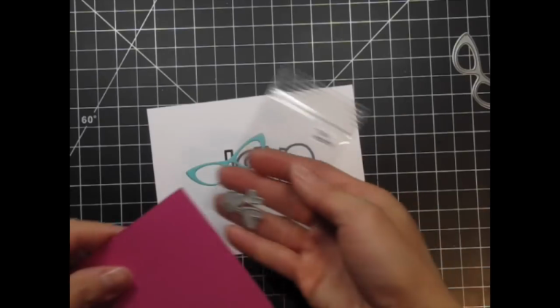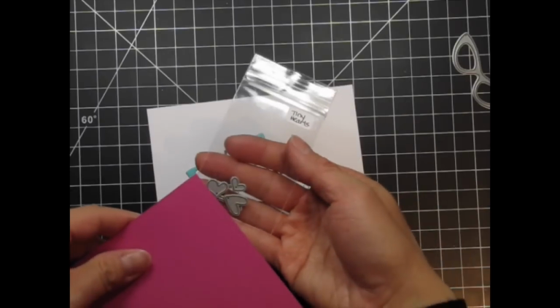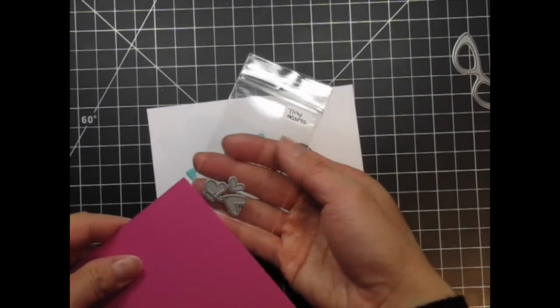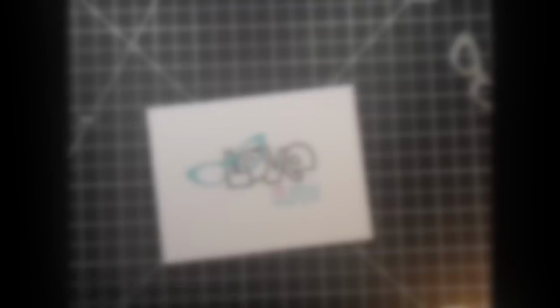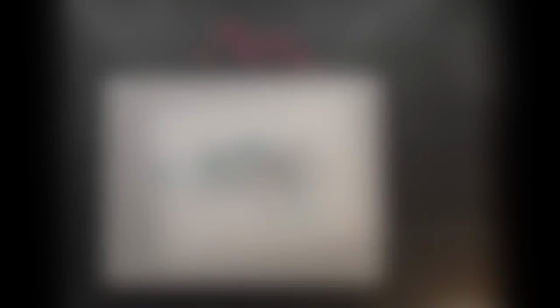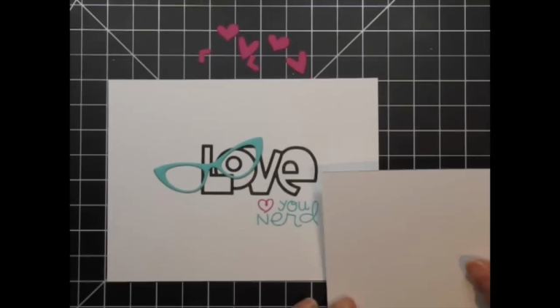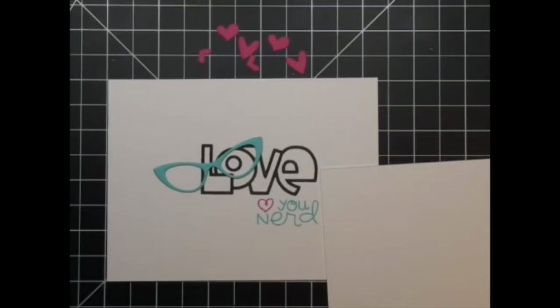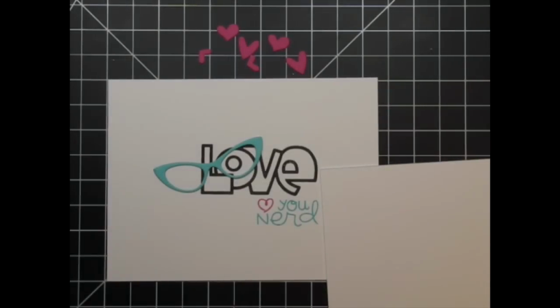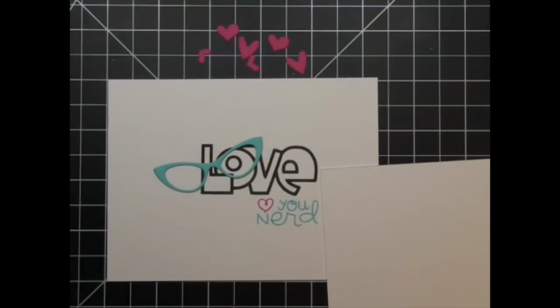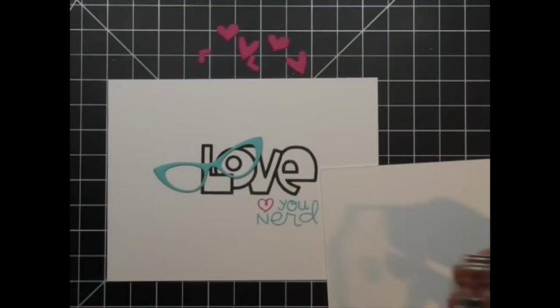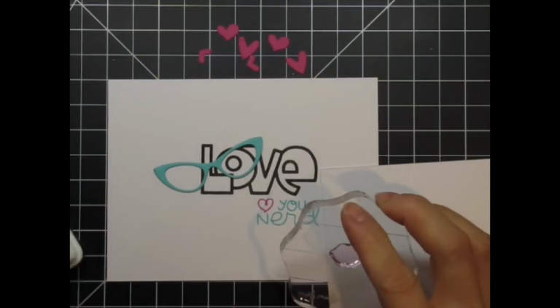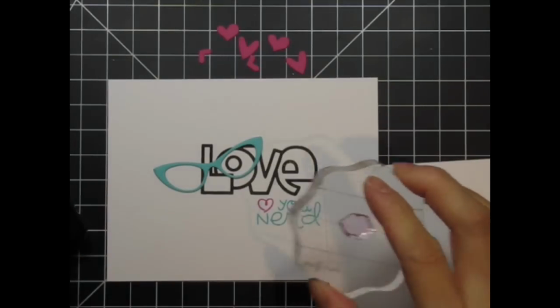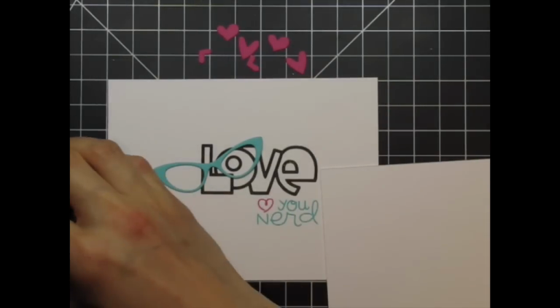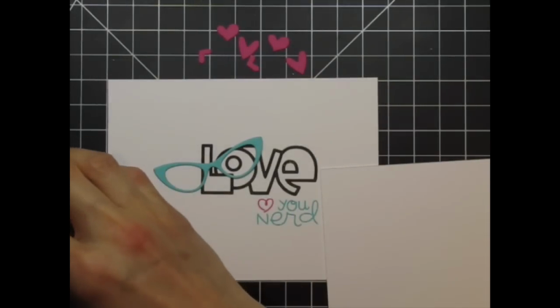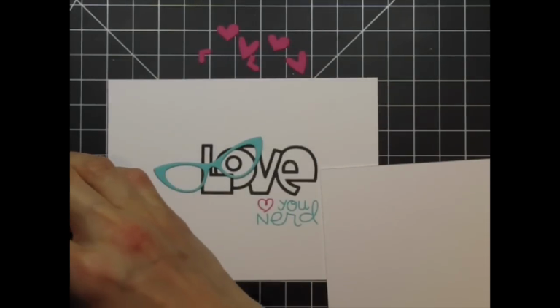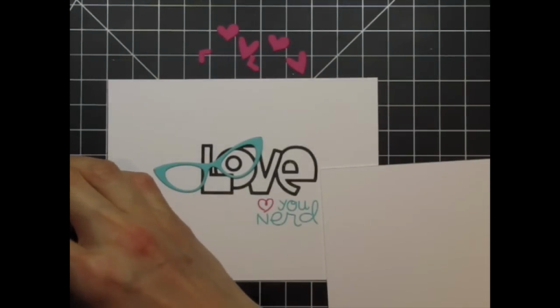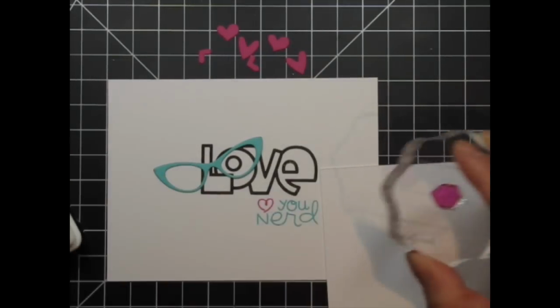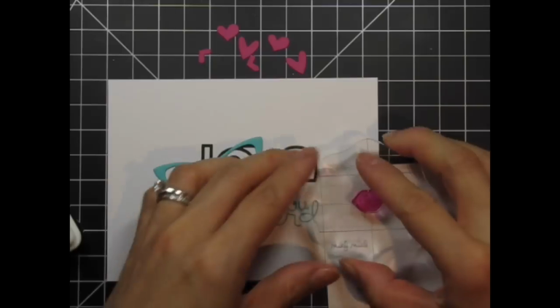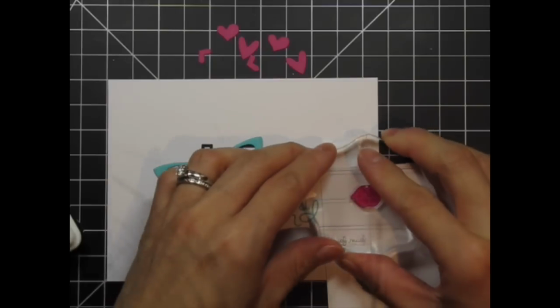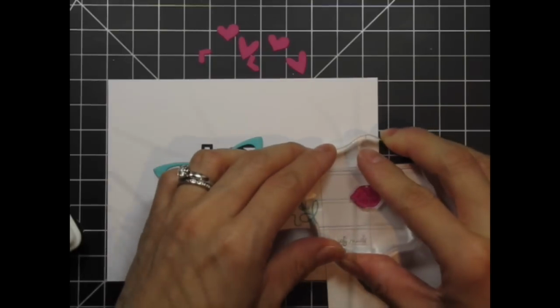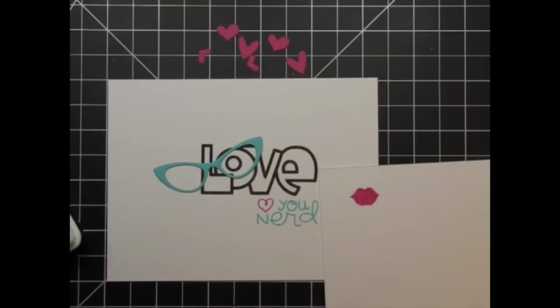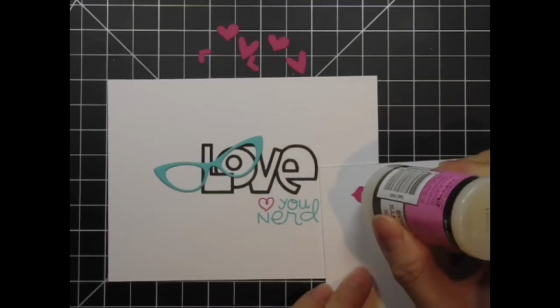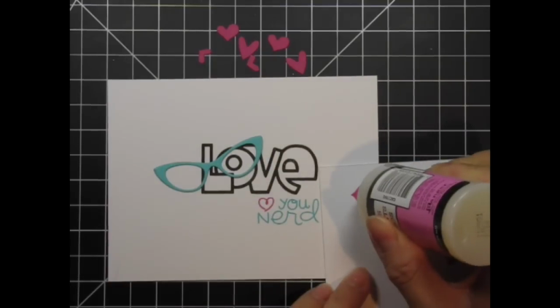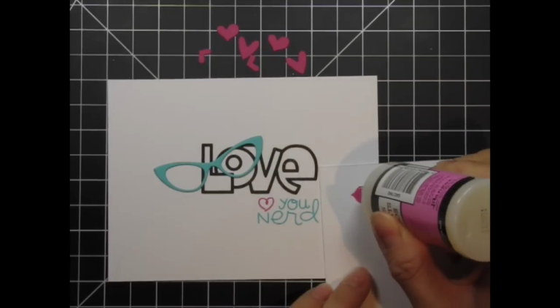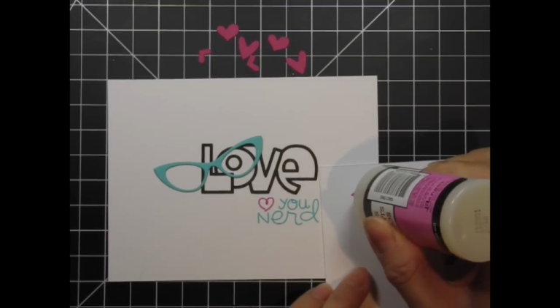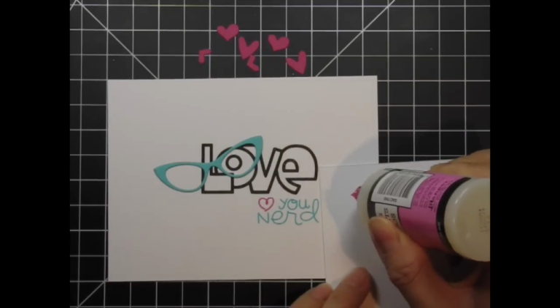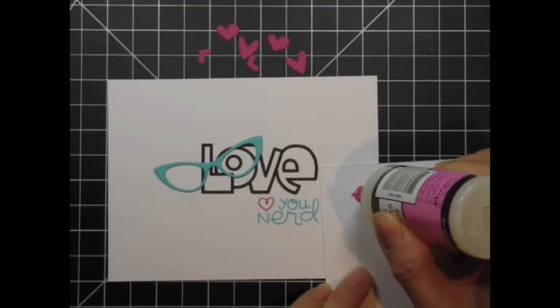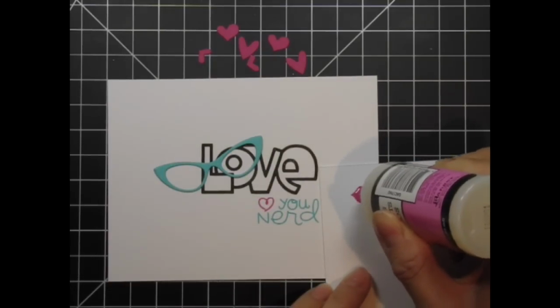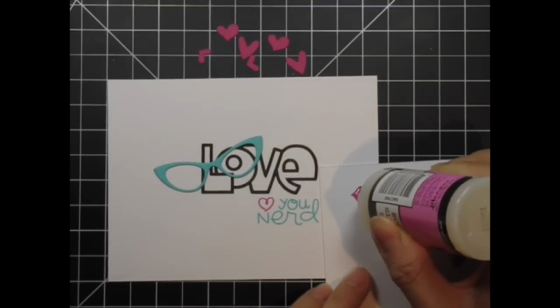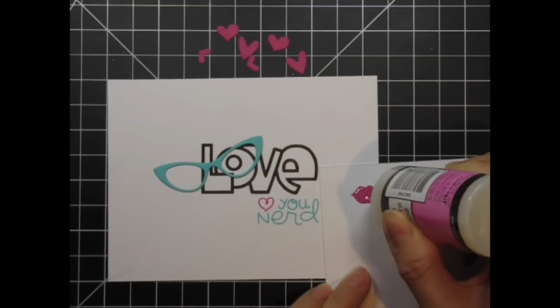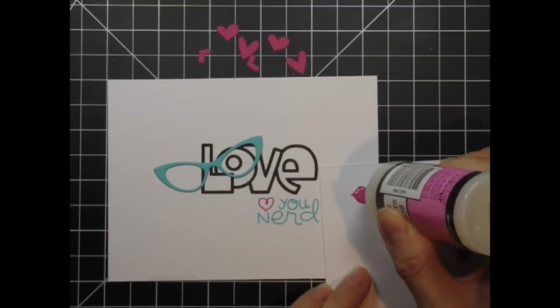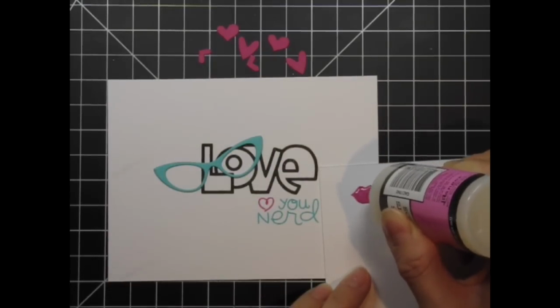Next I die cut a few of the tiny hearts from coordinating doll pink cardstock. I'm also going to stamp the large lips on a separate piece of cardstock and apply glossy accents. I'm going to let this dry while I work on the rest of the card.